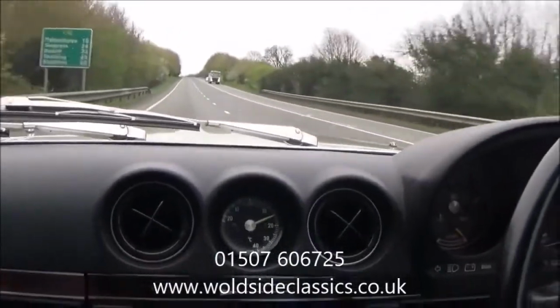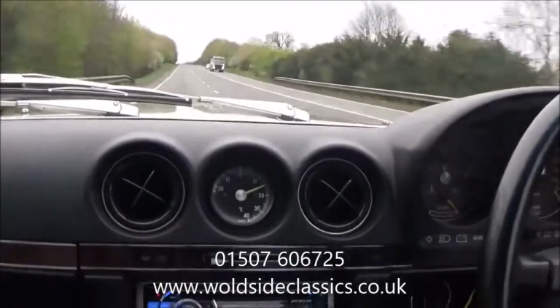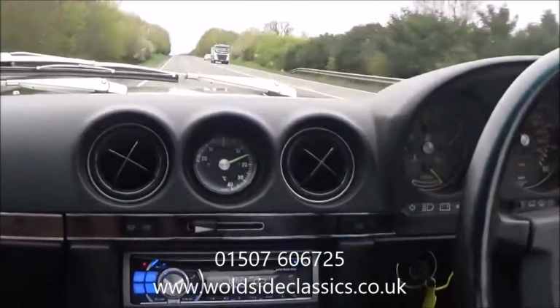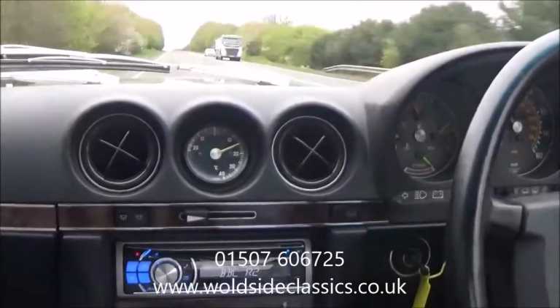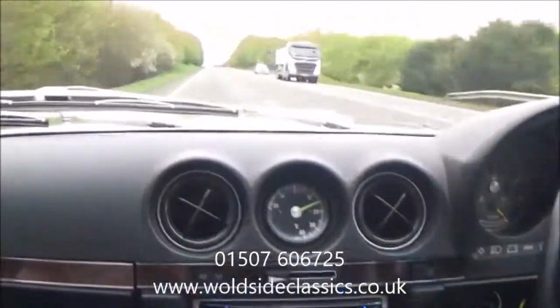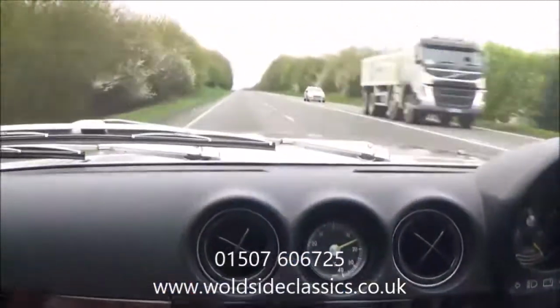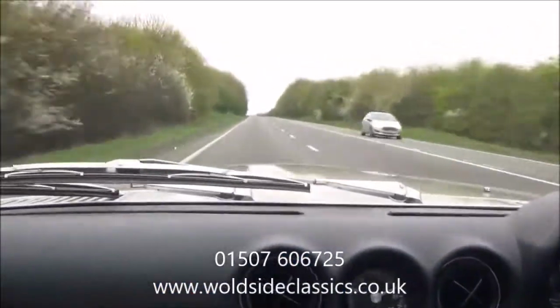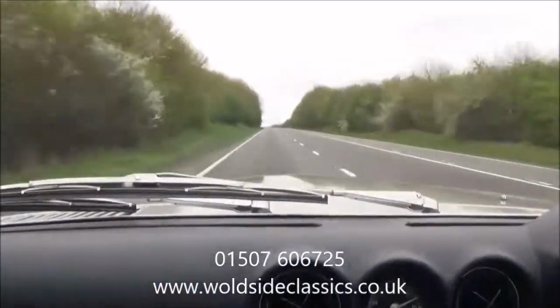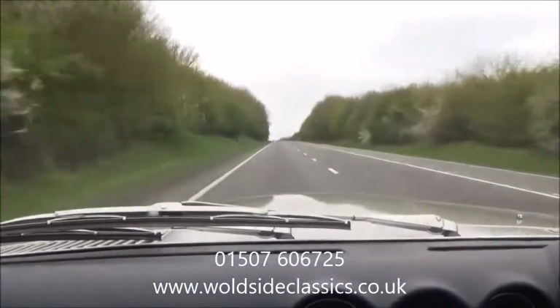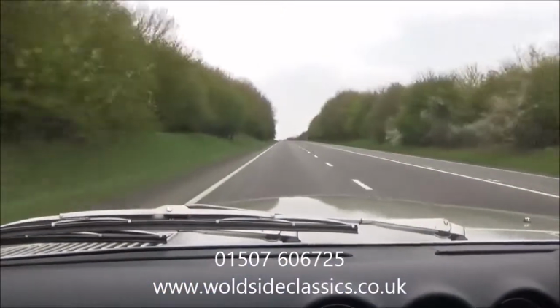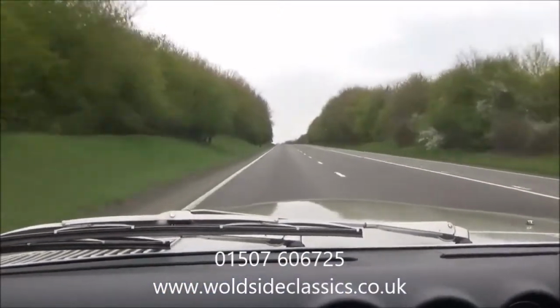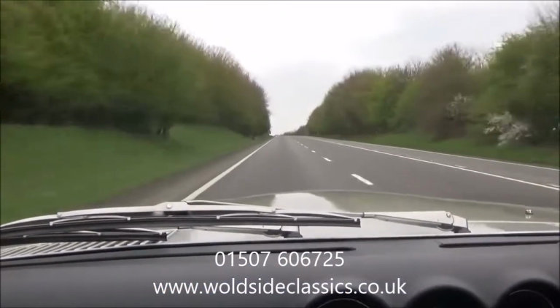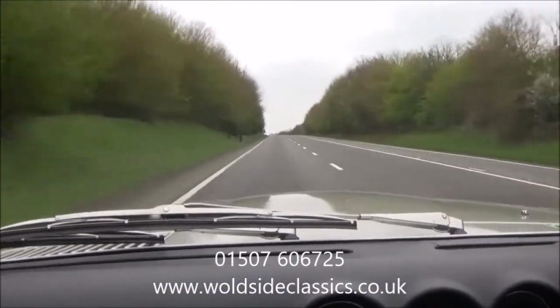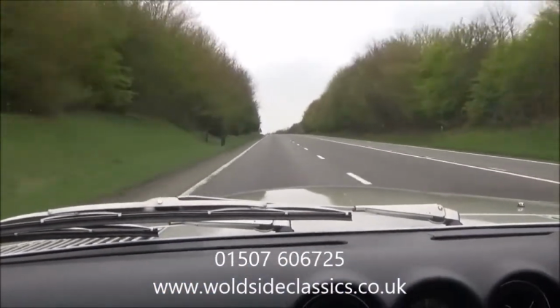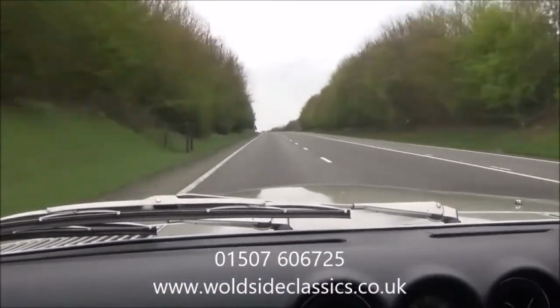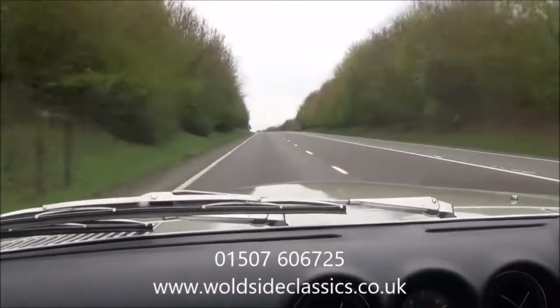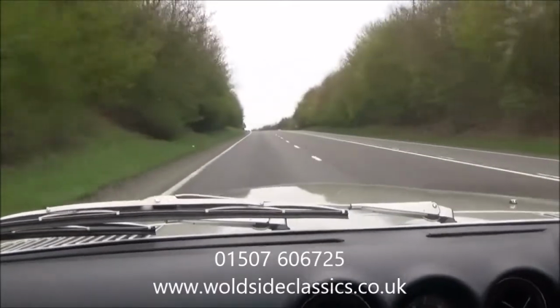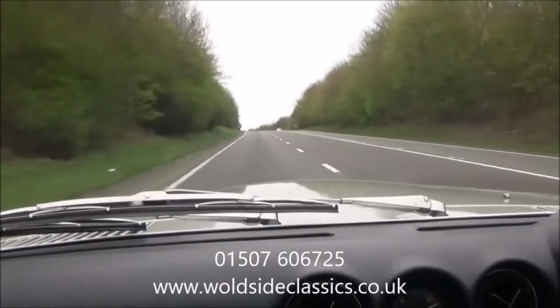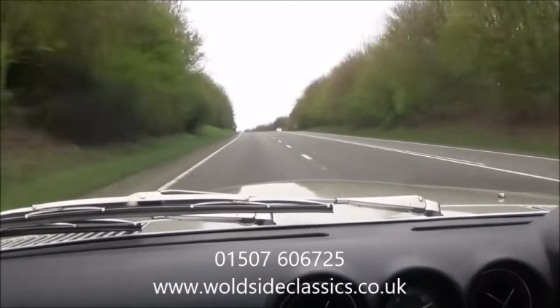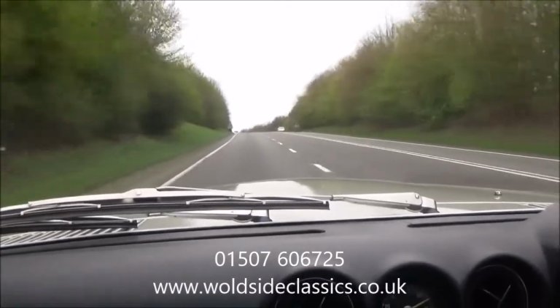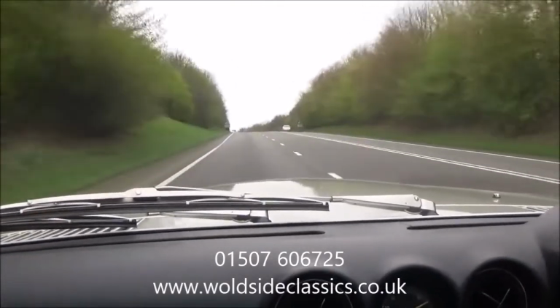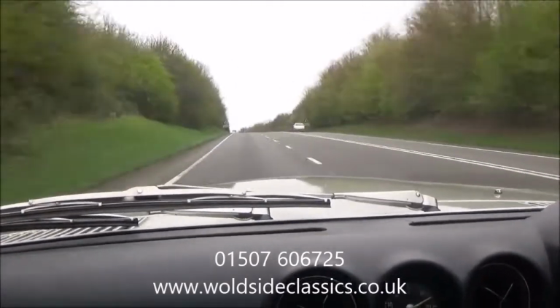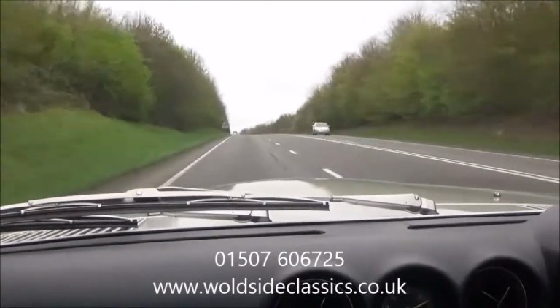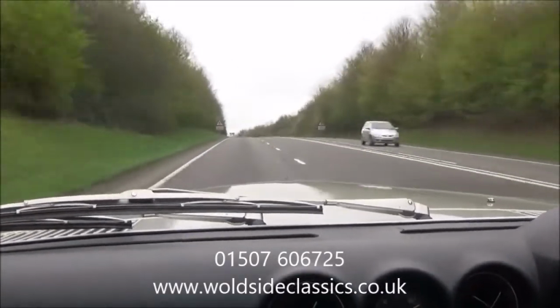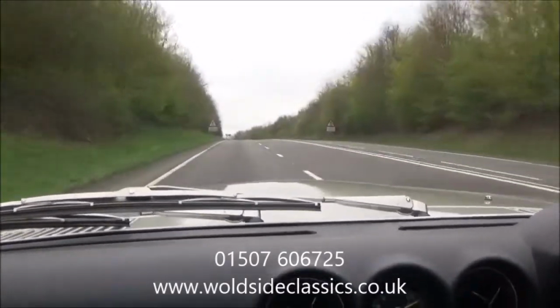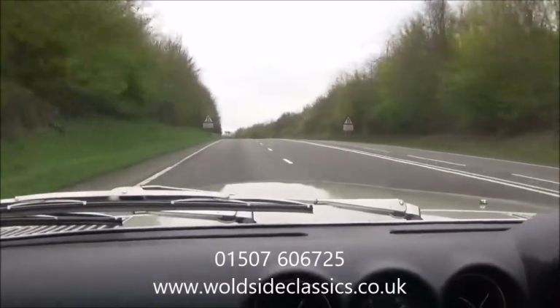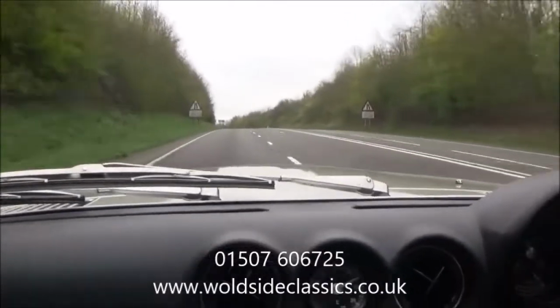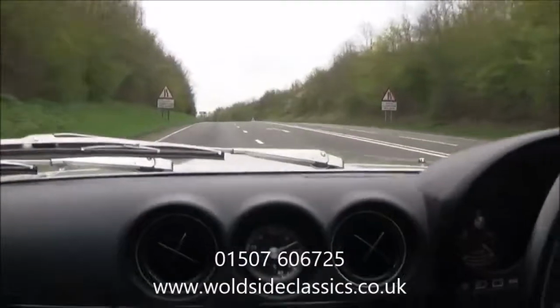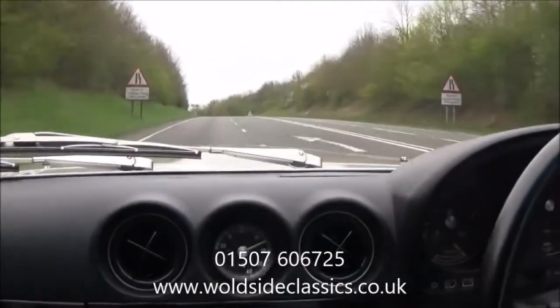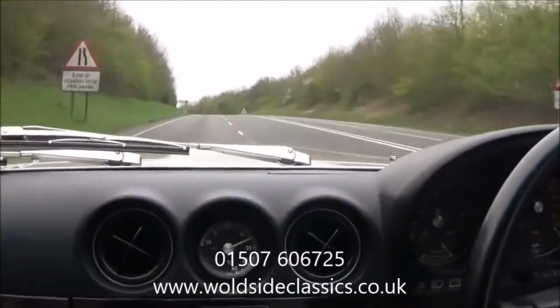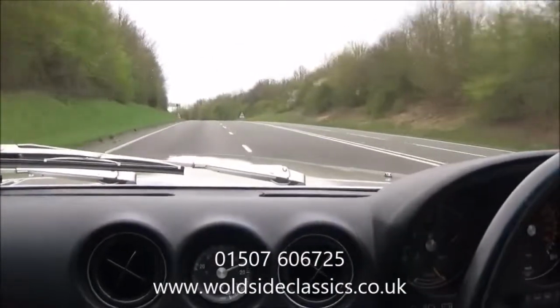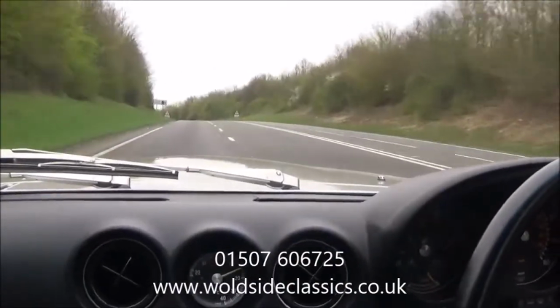This is a good, beautiful car — ready to drive and ready to enjoy for the summer. Thanks for looking.